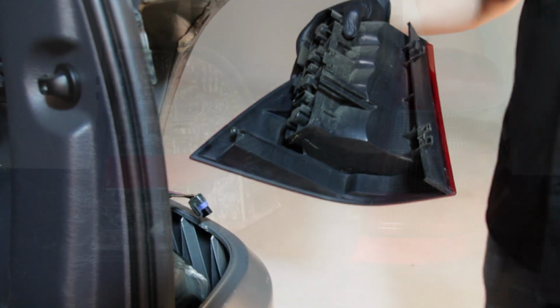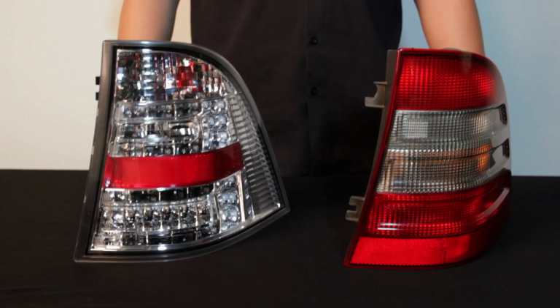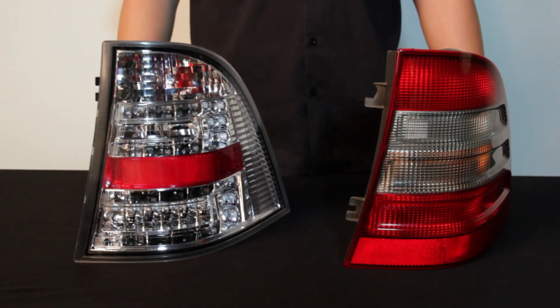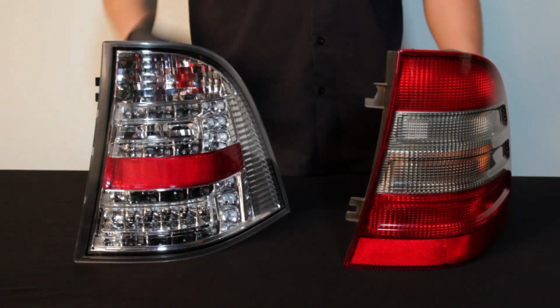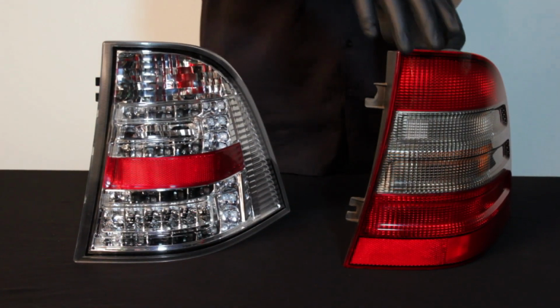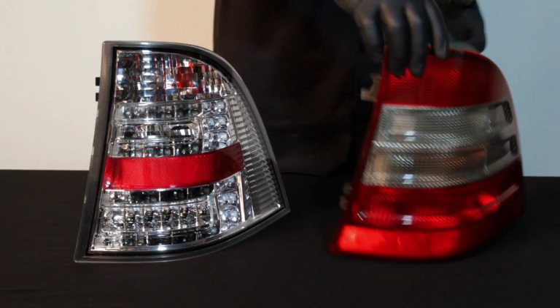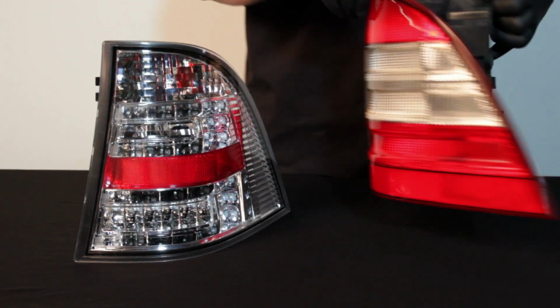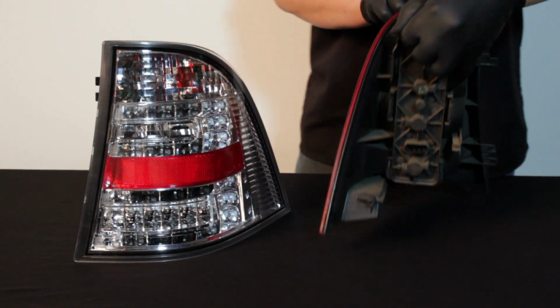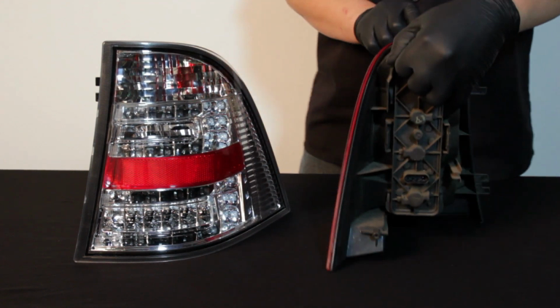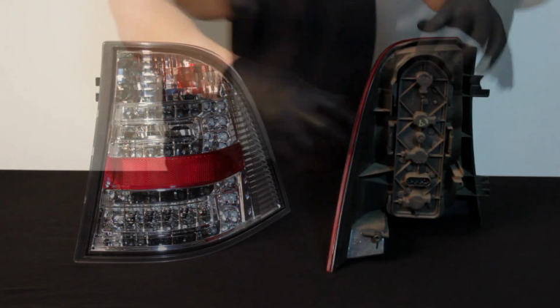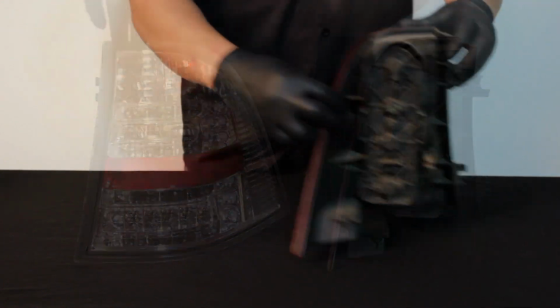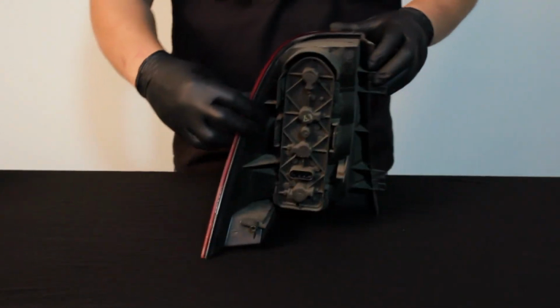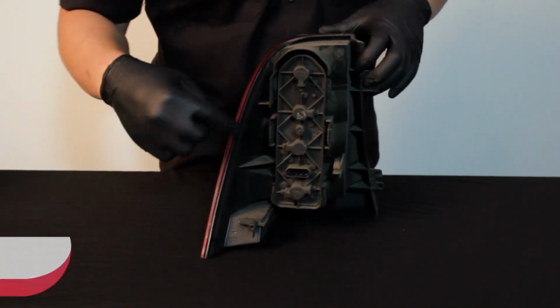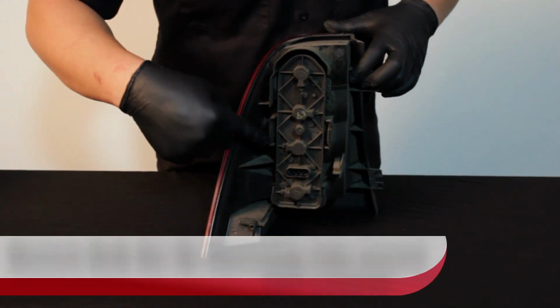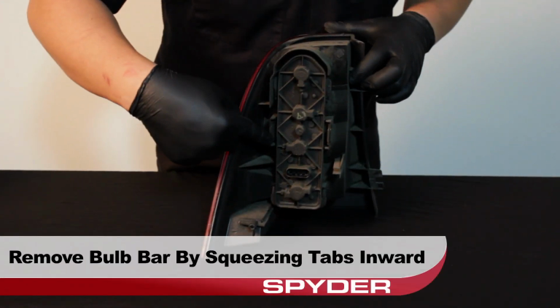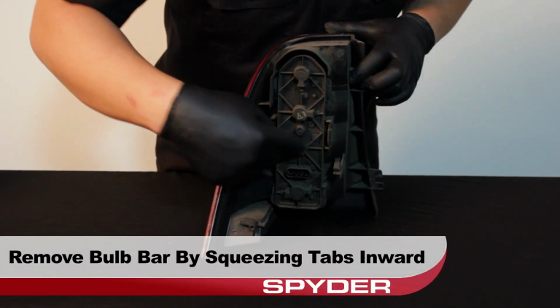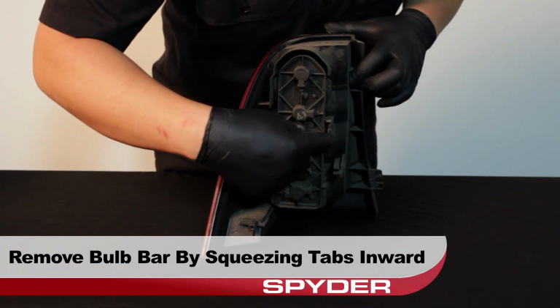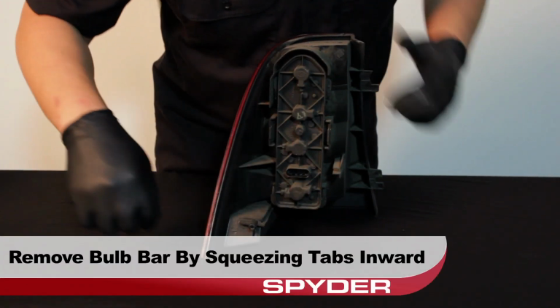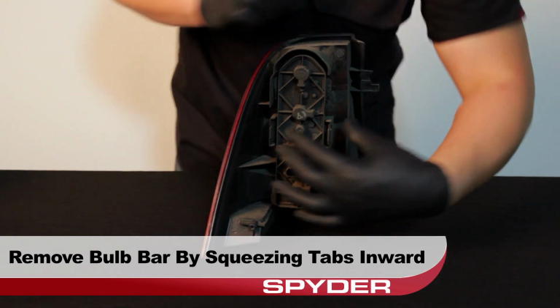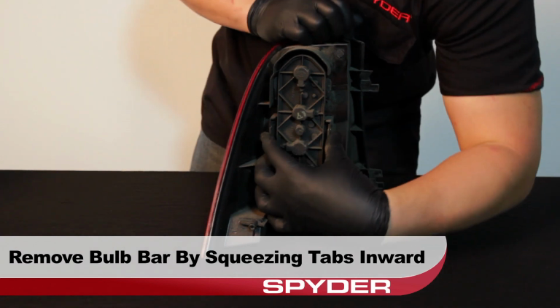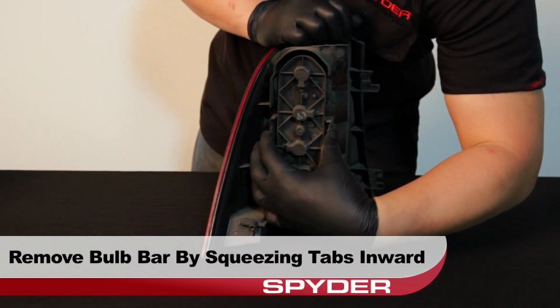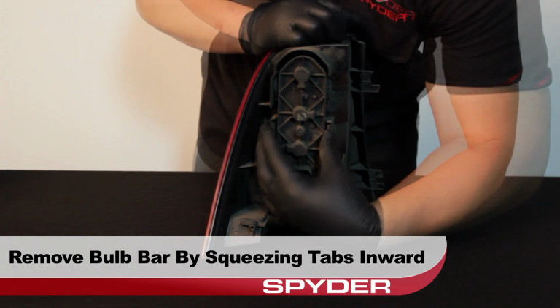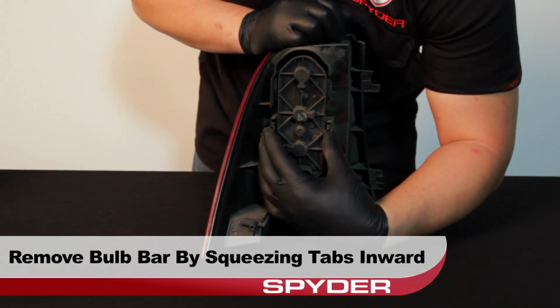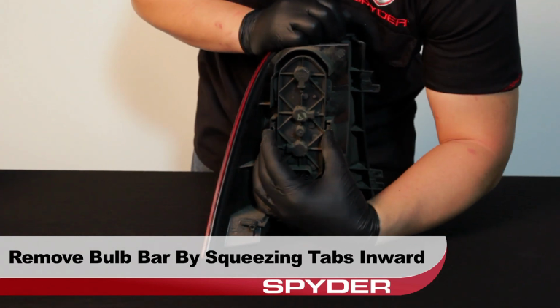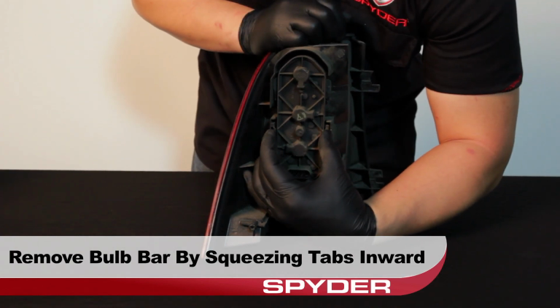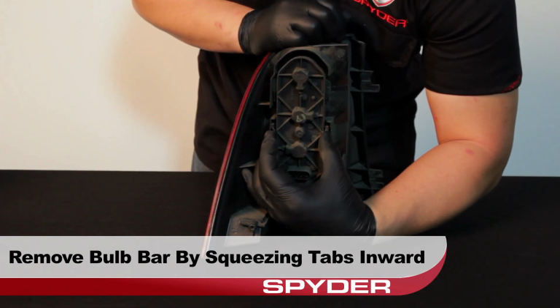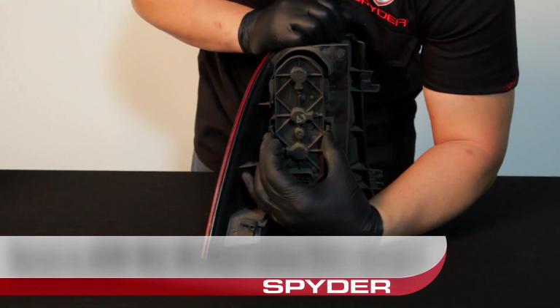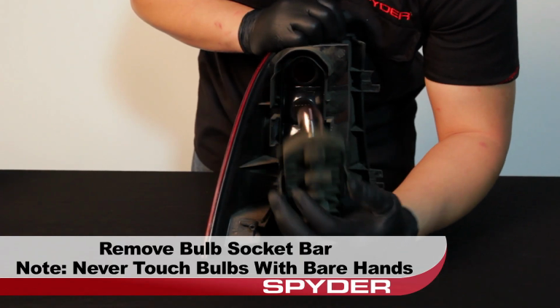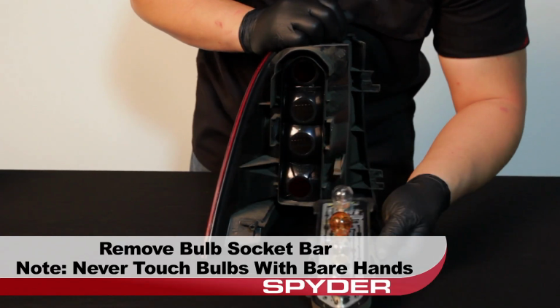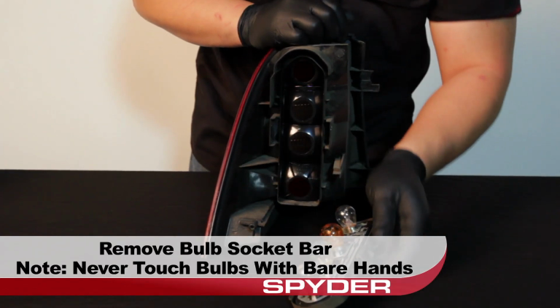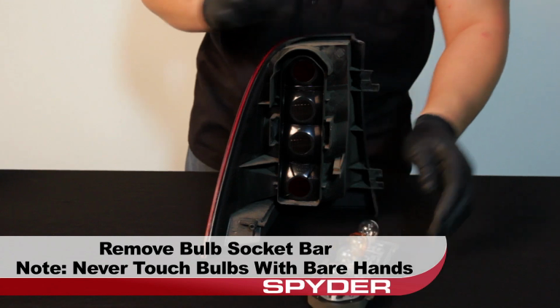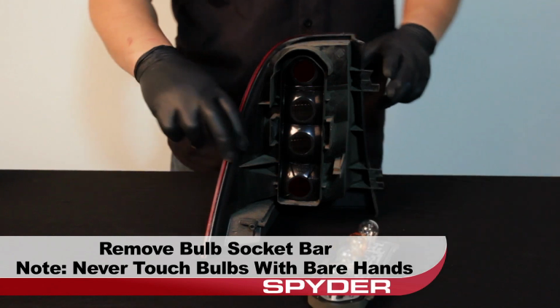Now we have to transfer a few things over. Take a look at the backside of your OEM tail light. Remove the bulb socket bar from the tail light by squeezing the tabs inwards. Remove the bar and then set the tail light aside.